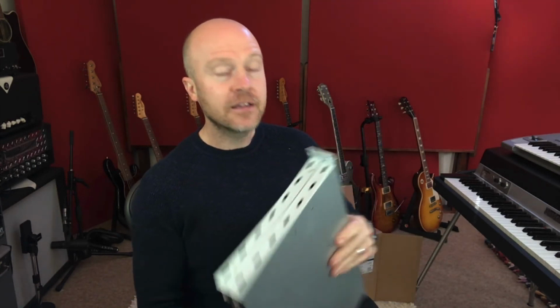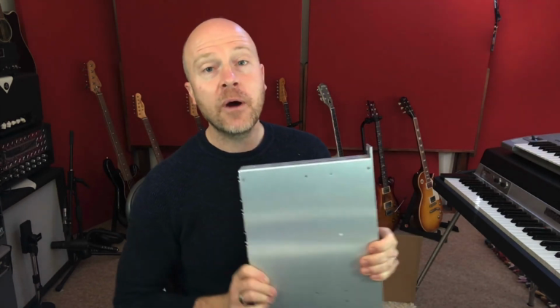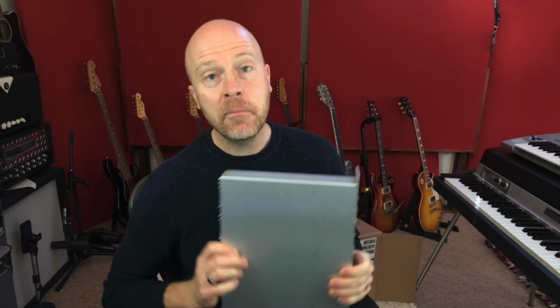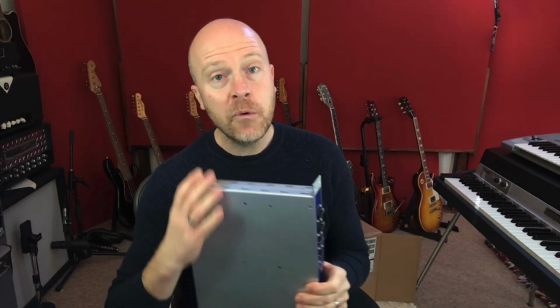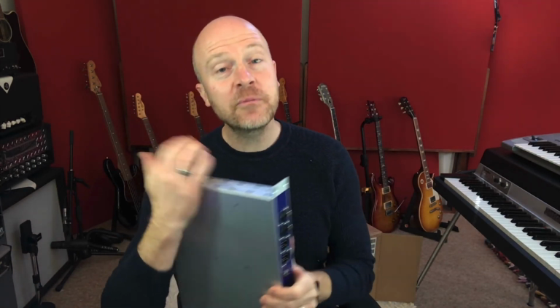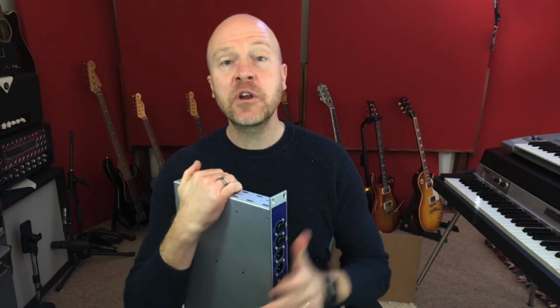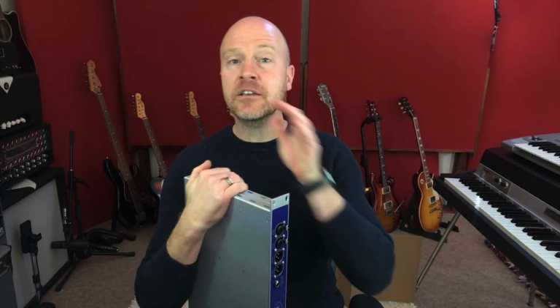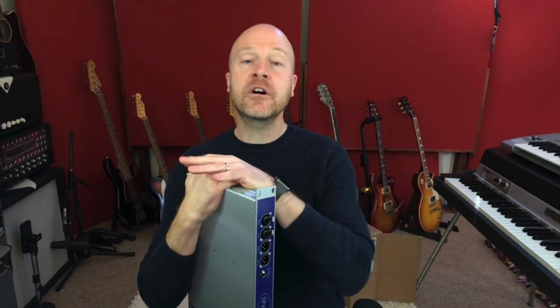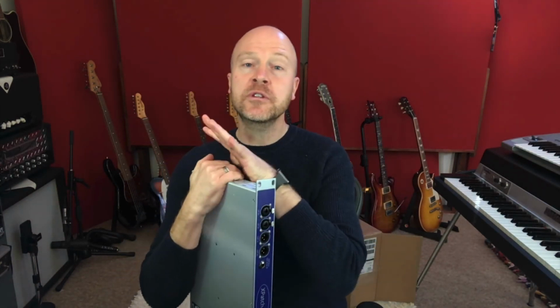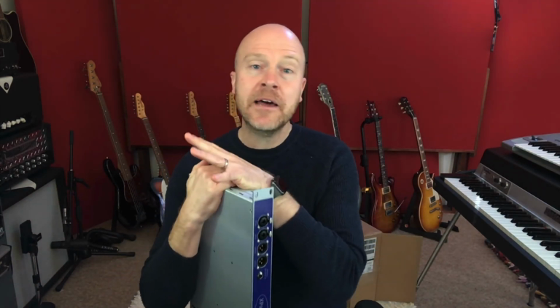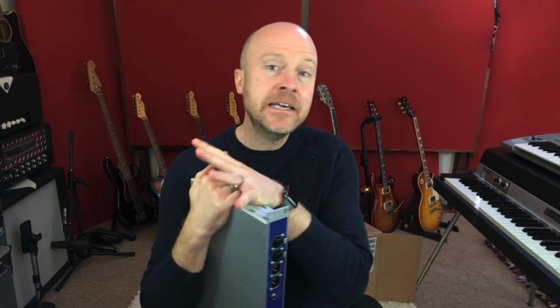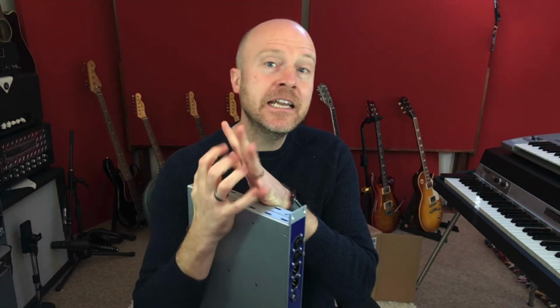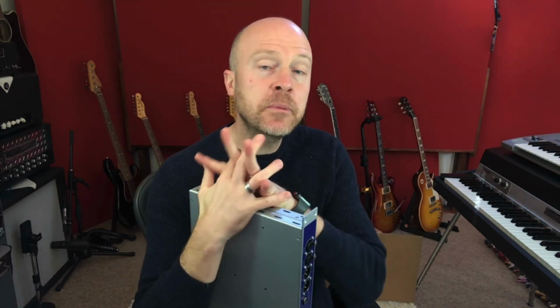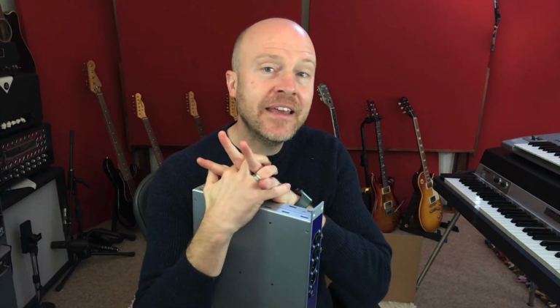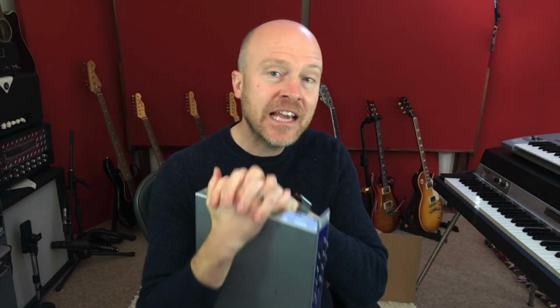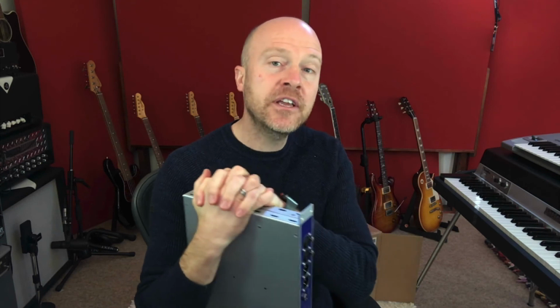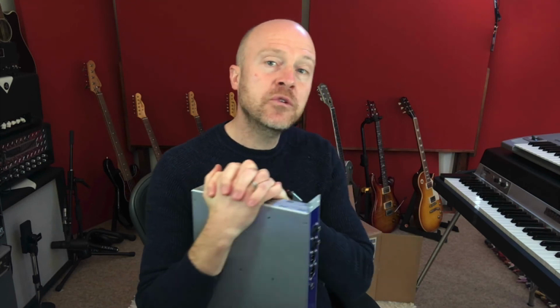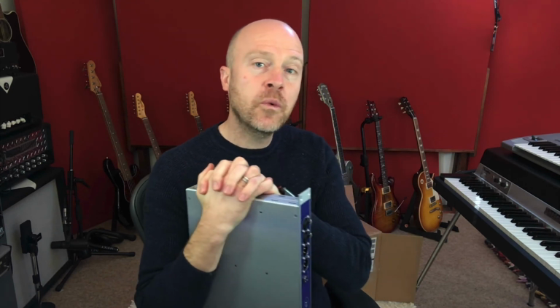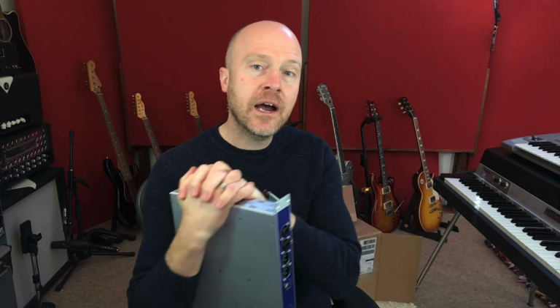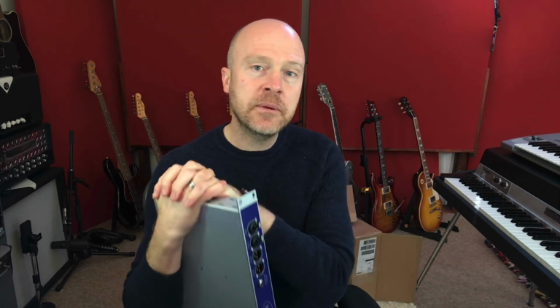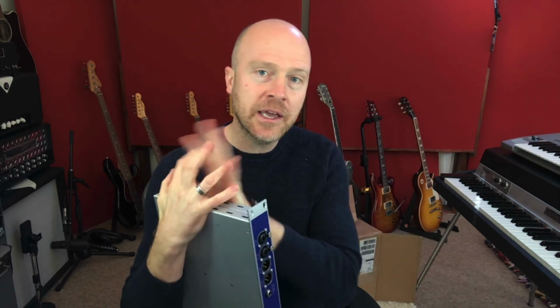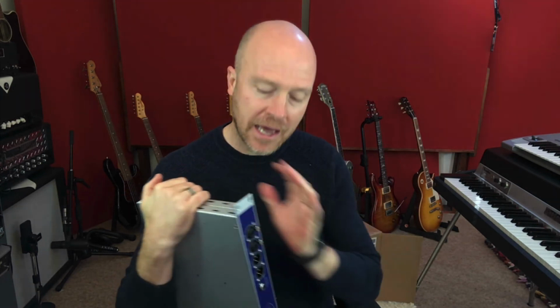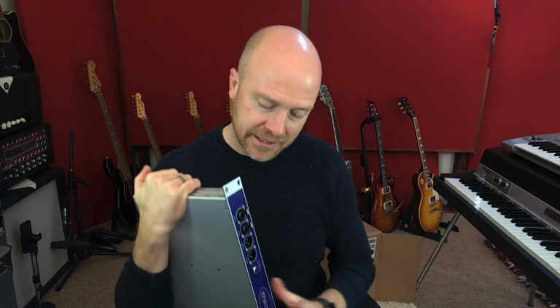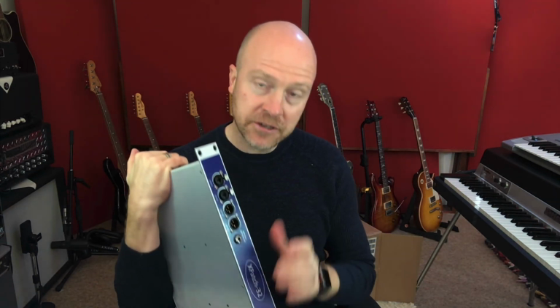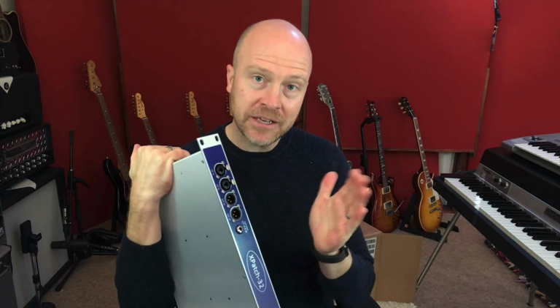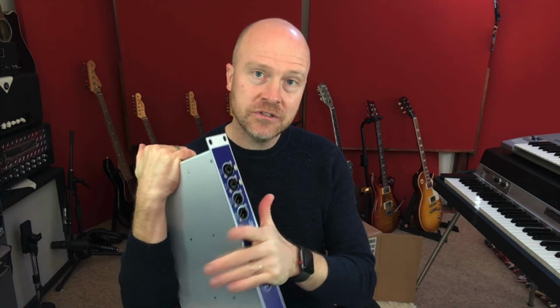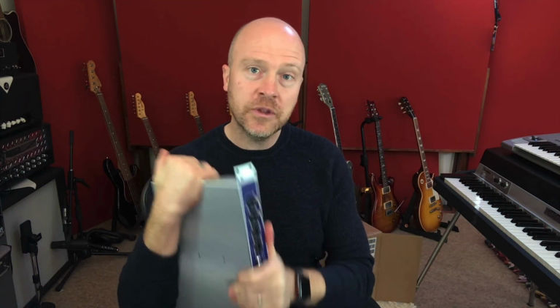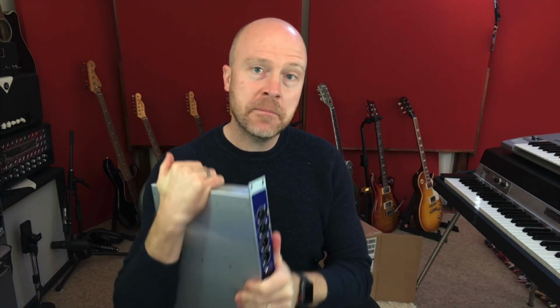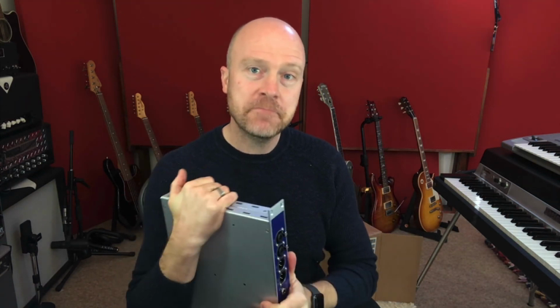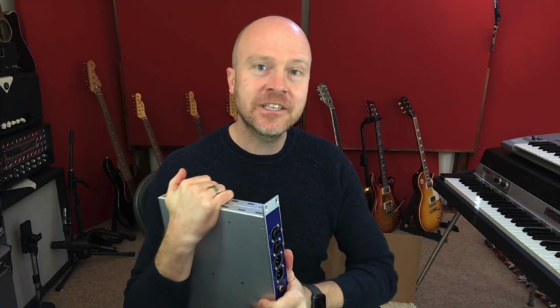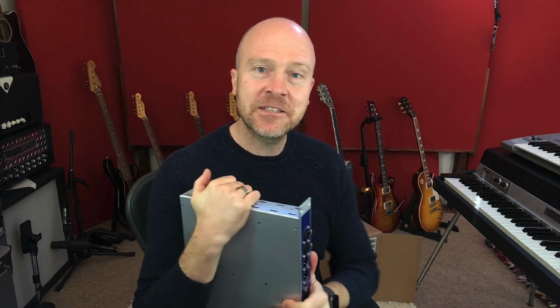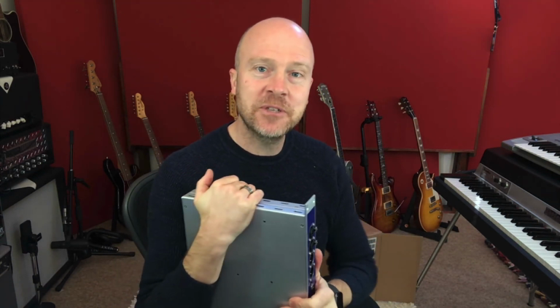So I'm Paul from the Studio Rats — I hope you guys got something out of that. Join me in the next videos where I'm going to be looking at how to patch all this up. I'll see you next time. Cheers.